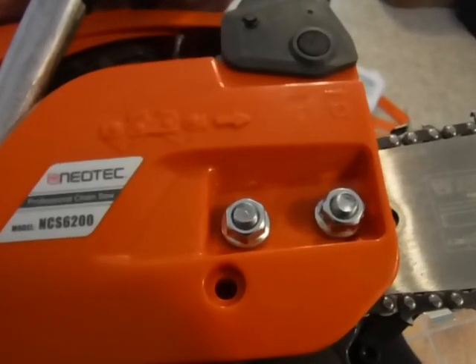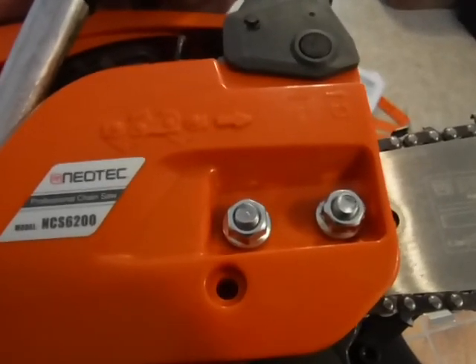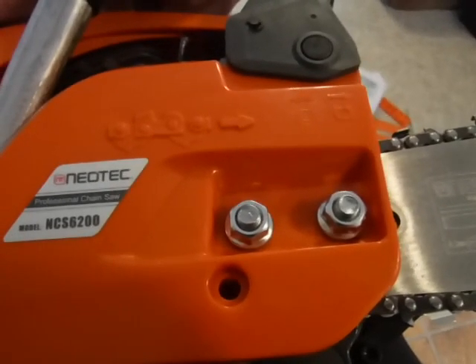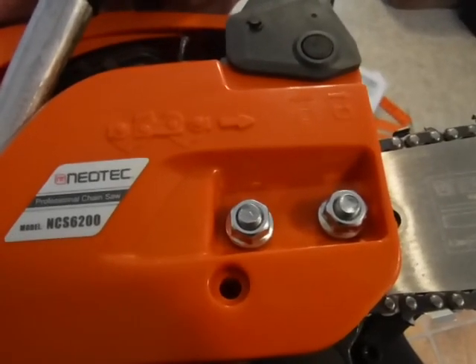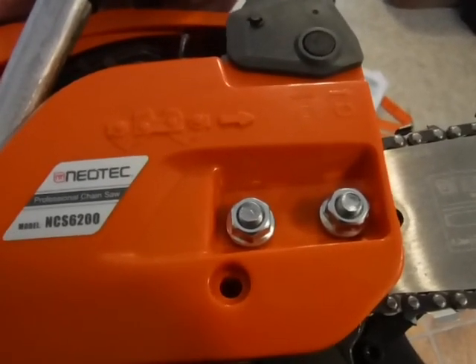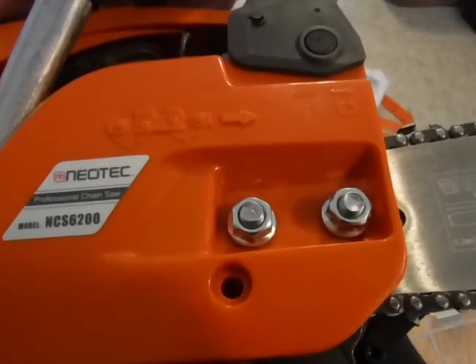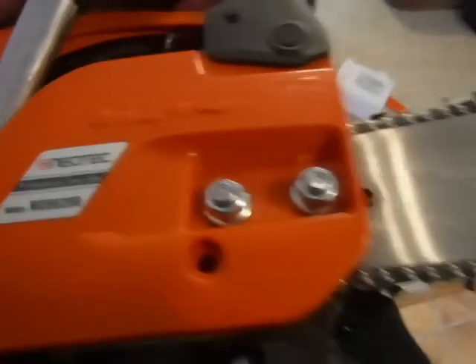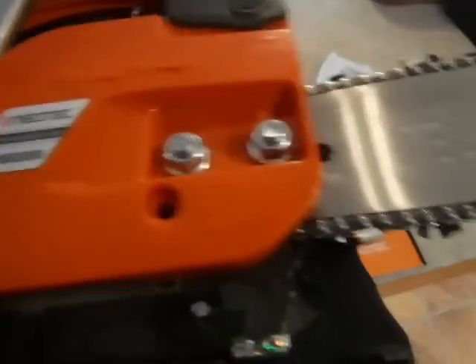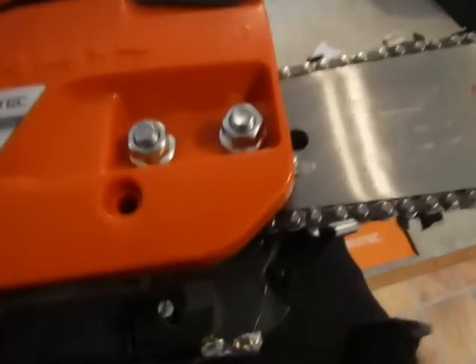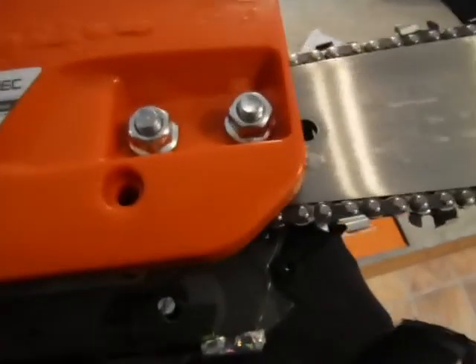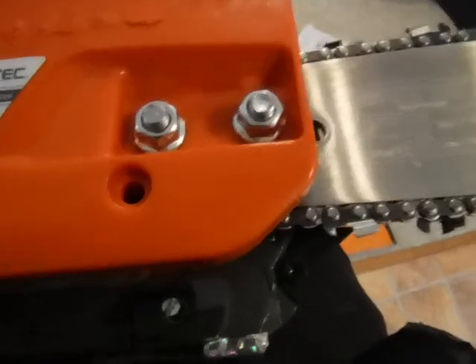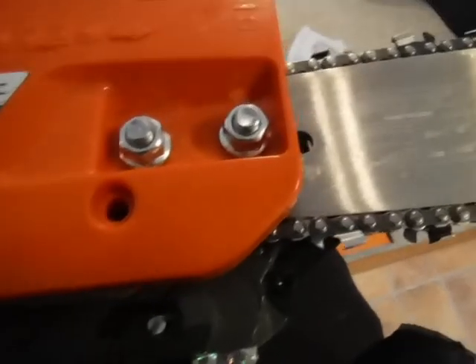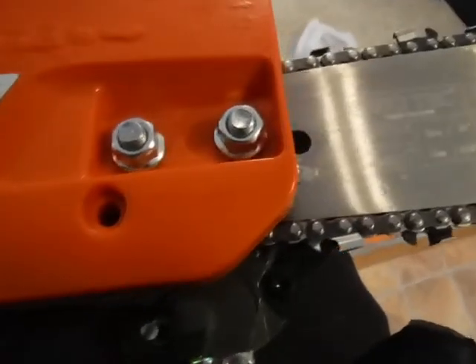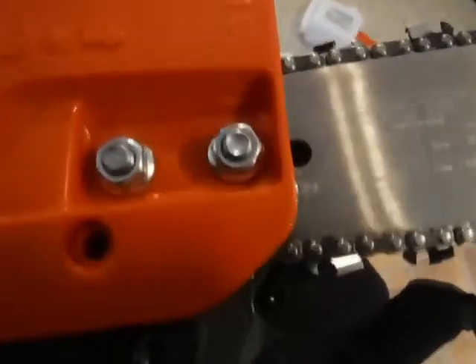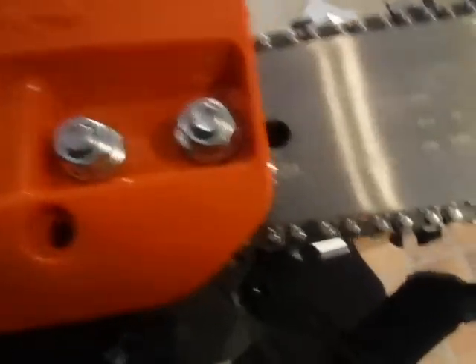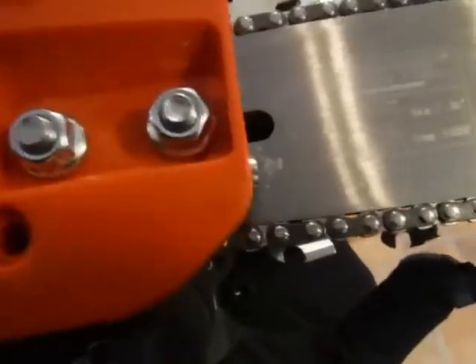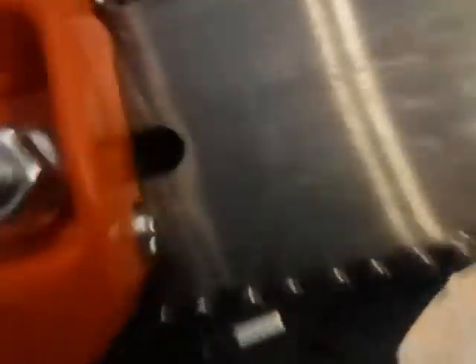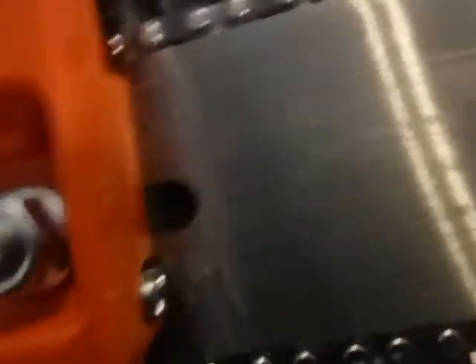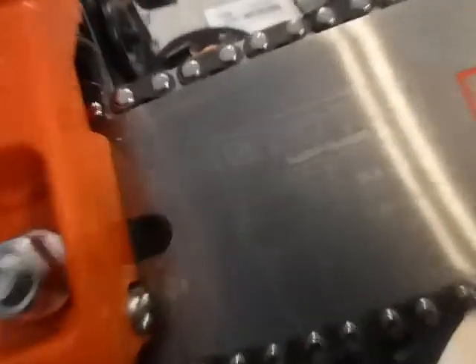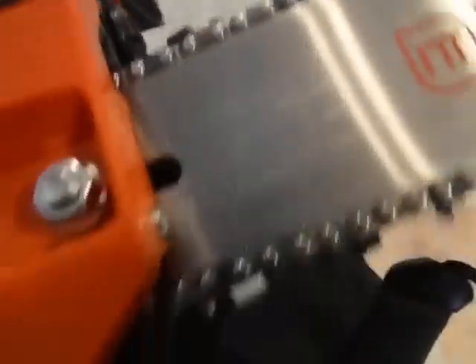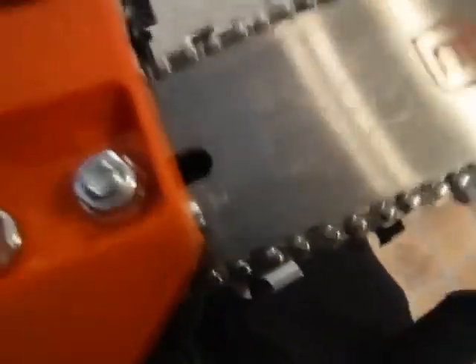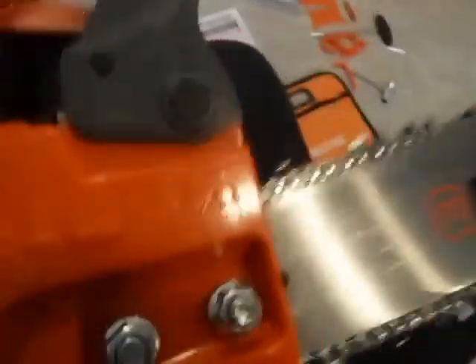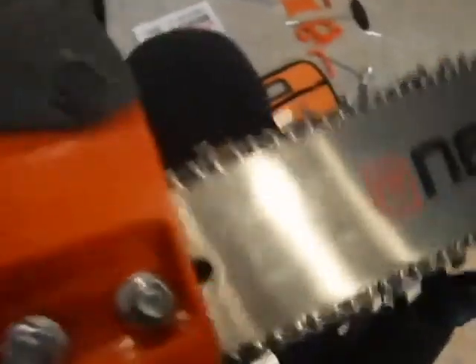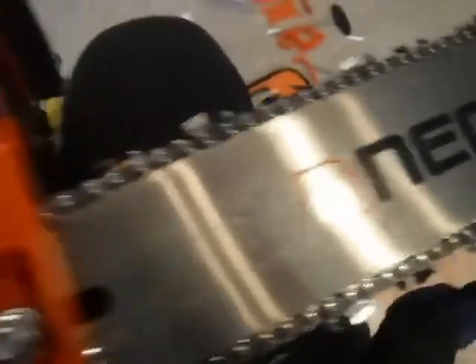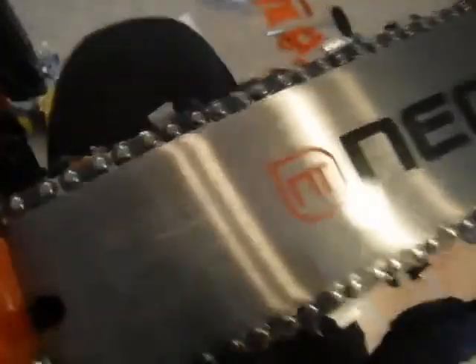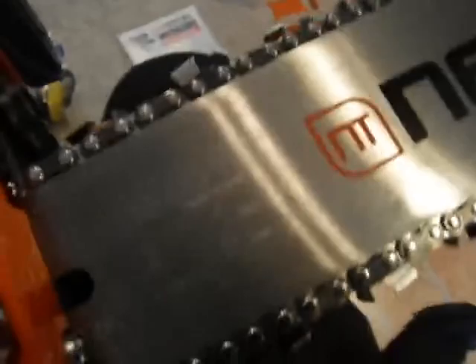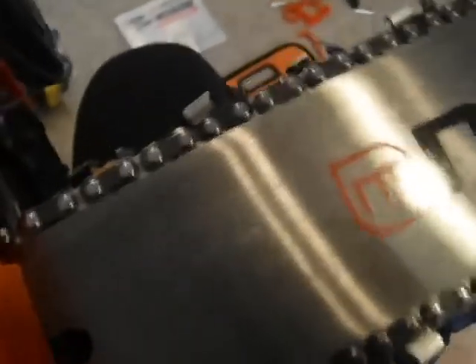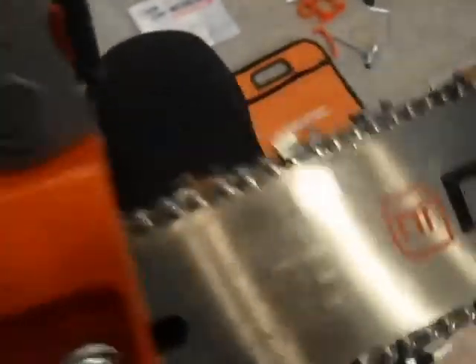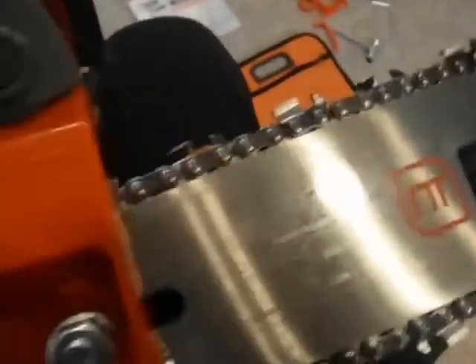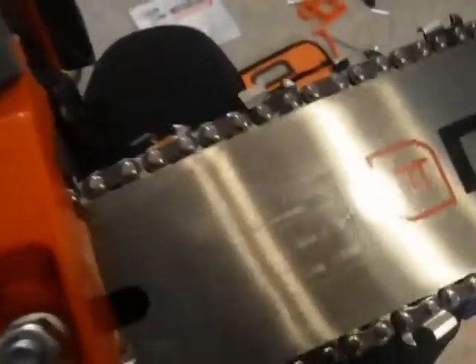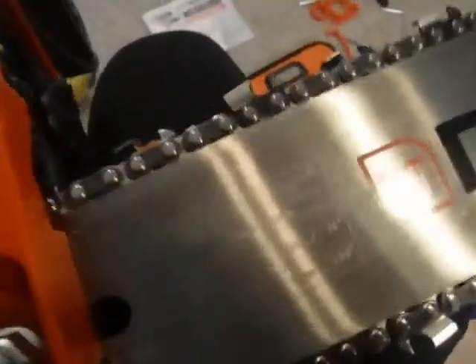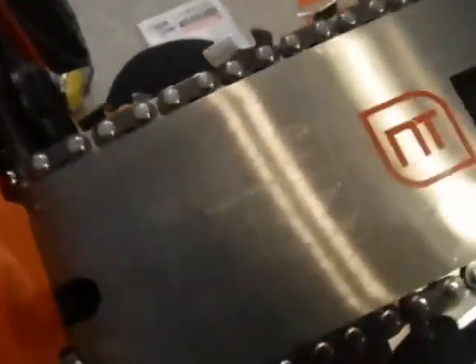Maybe a different sprocket too, I don't know. But the 3/25 — everybody seems to like that just fine and it works out real well.